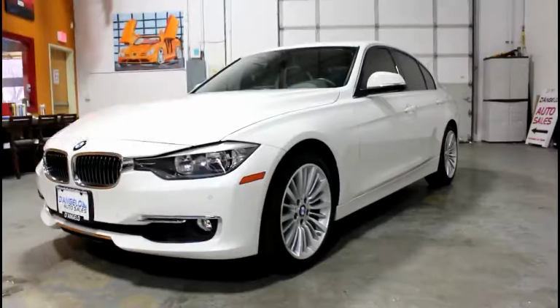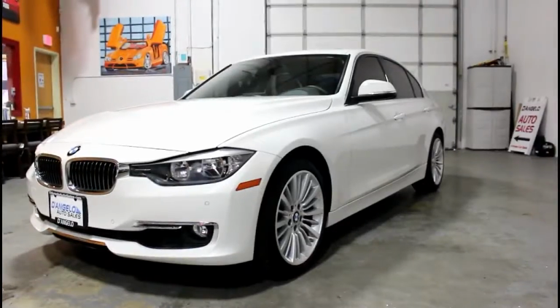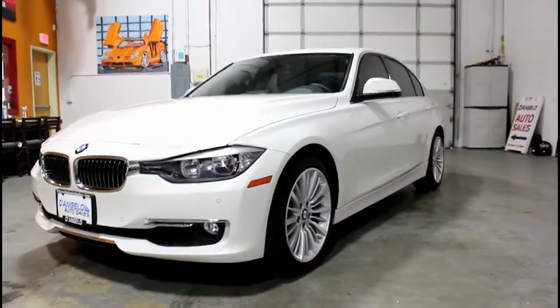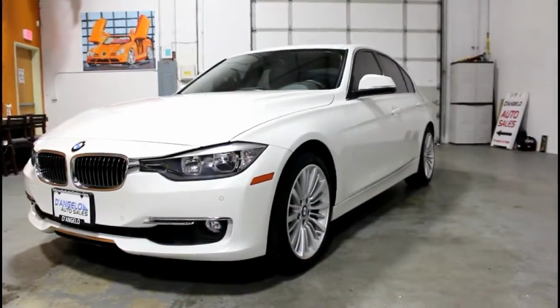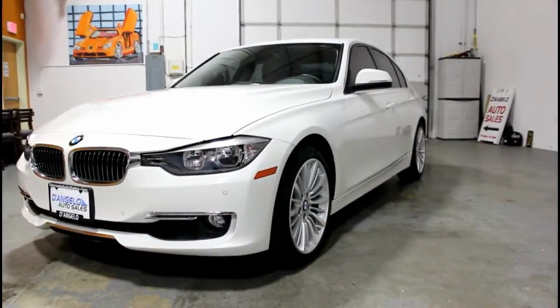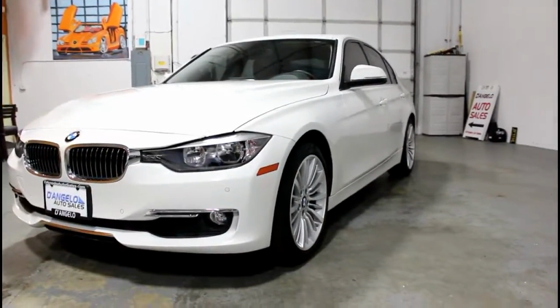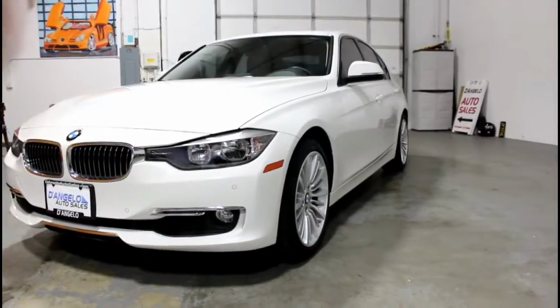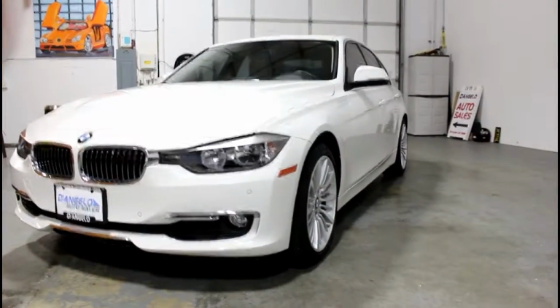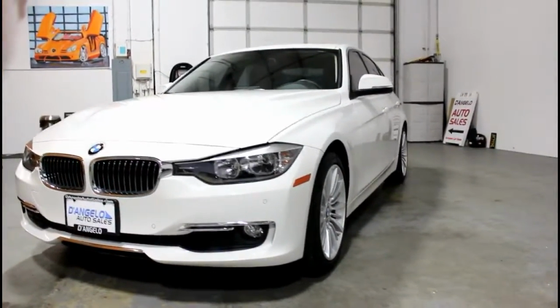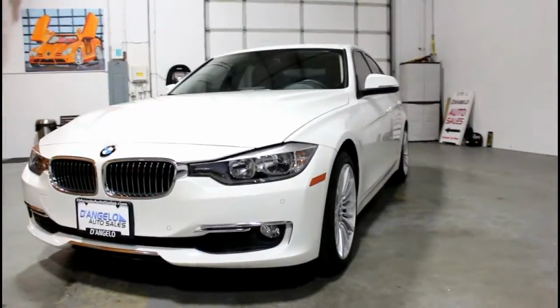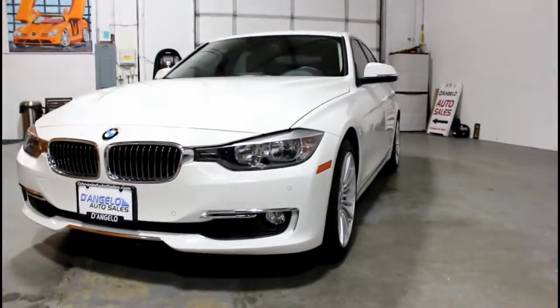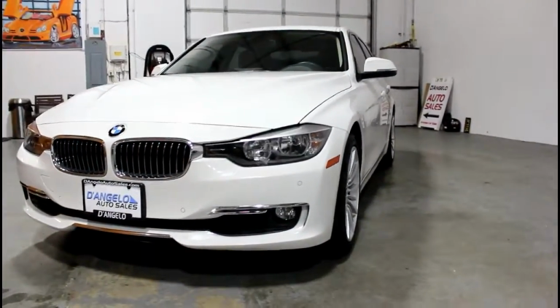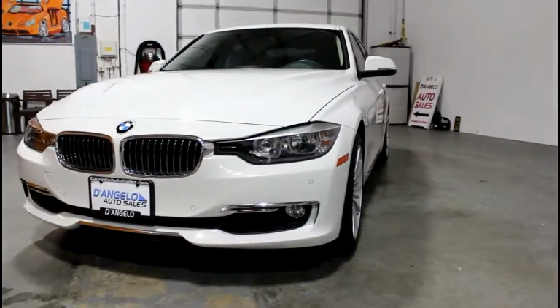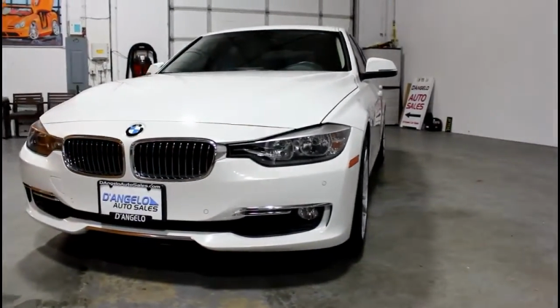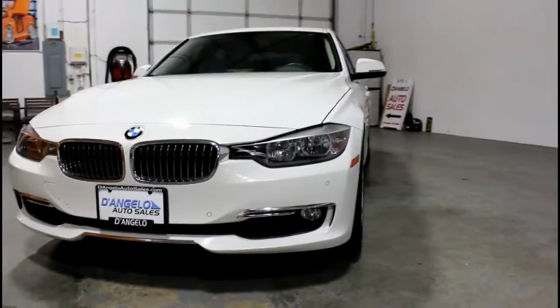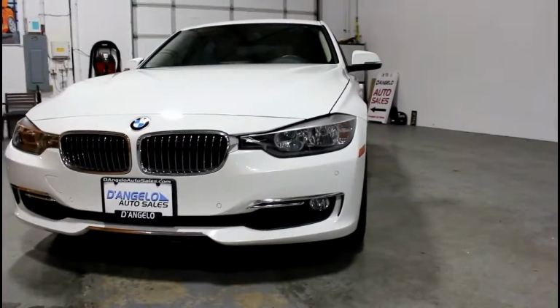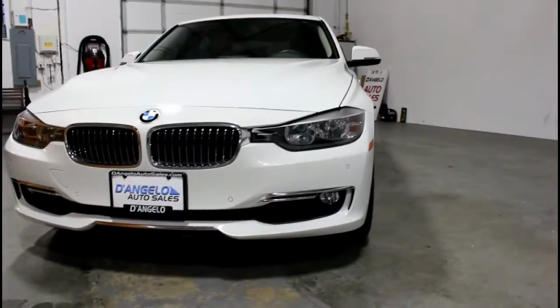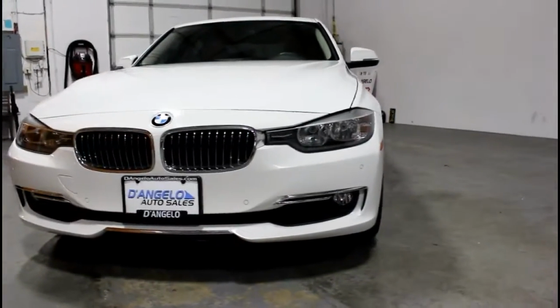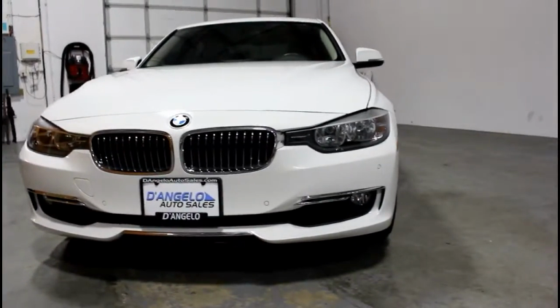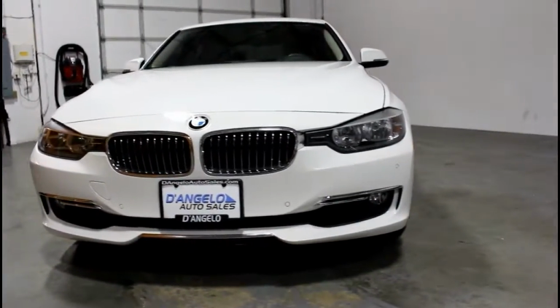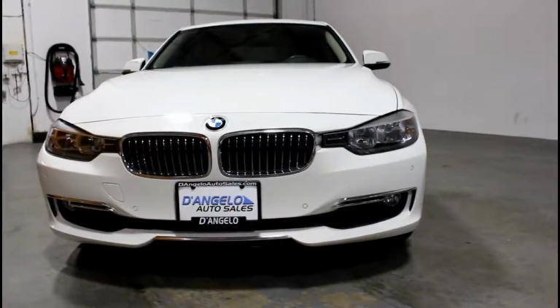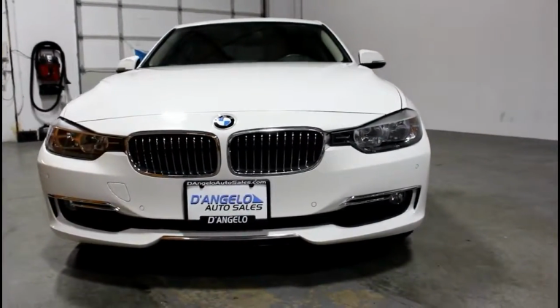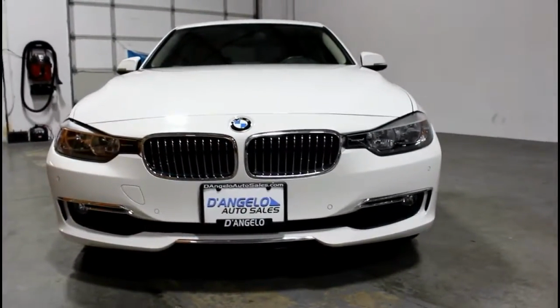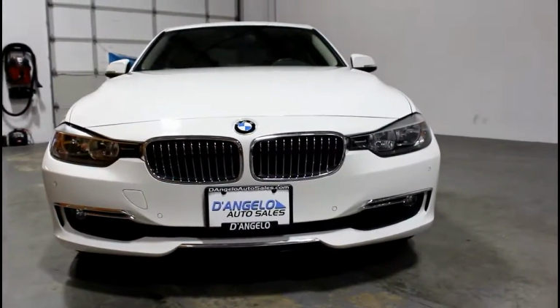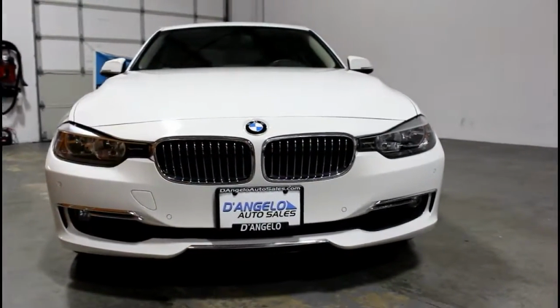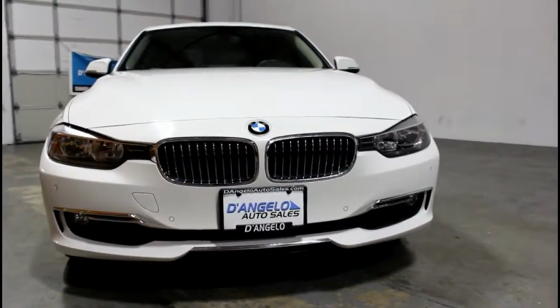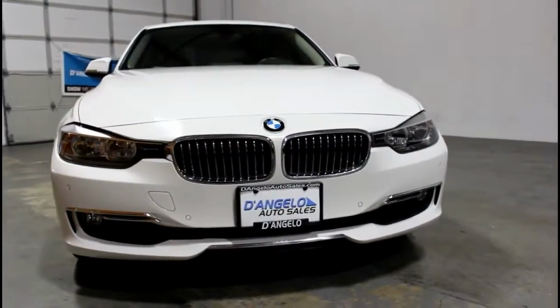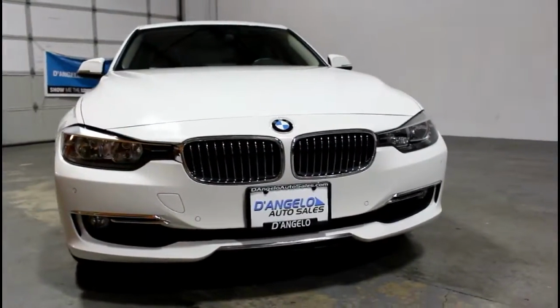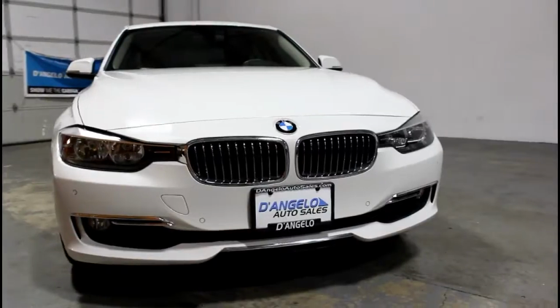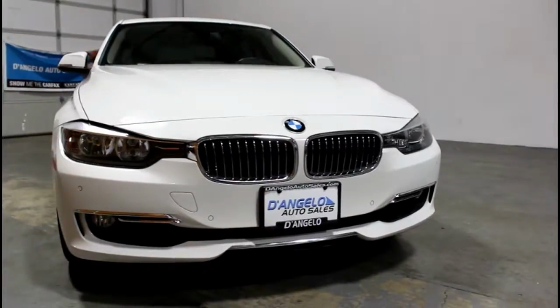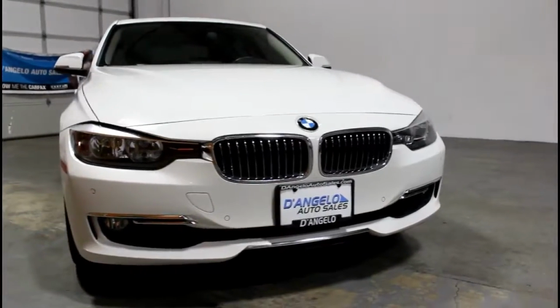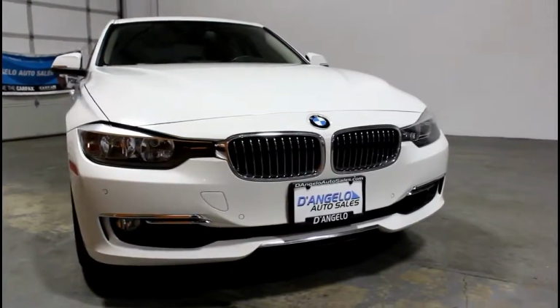For over 30 years, D'Angelo Auto Sales has been one of Portland's premier auto dealerships, specializing in new and used car leasing, sales, brokering, and fleet services.